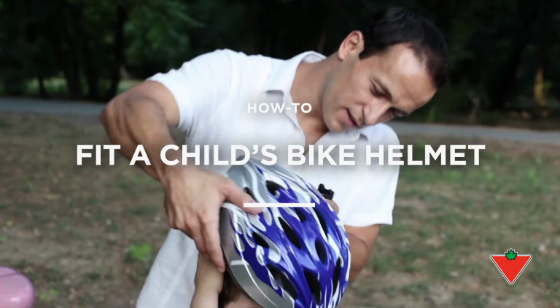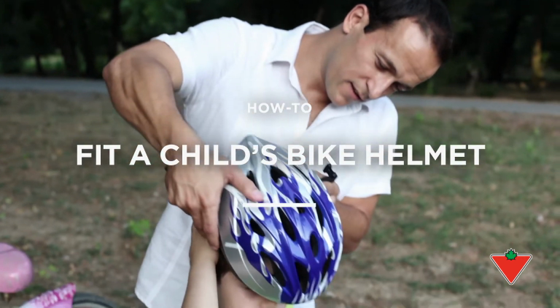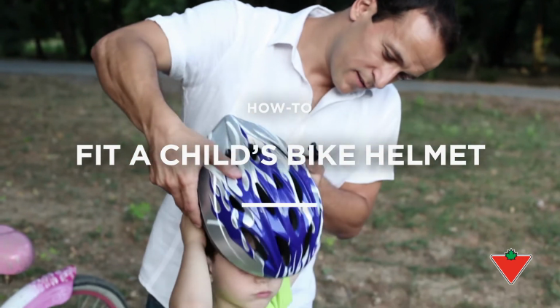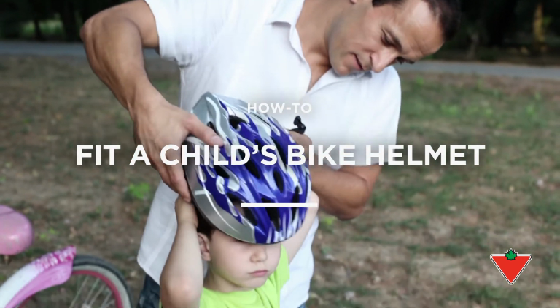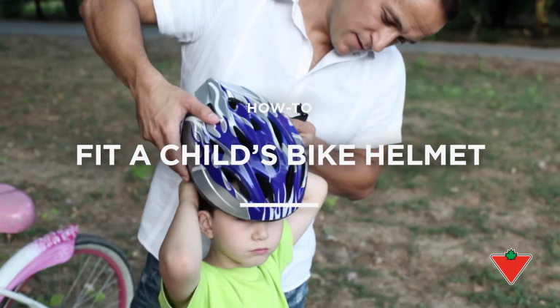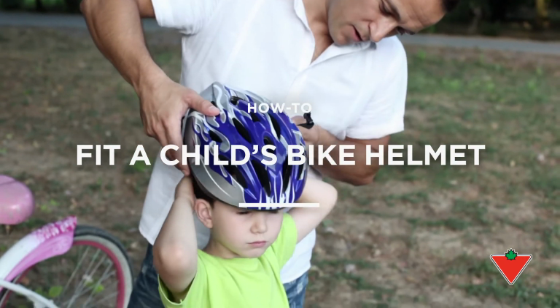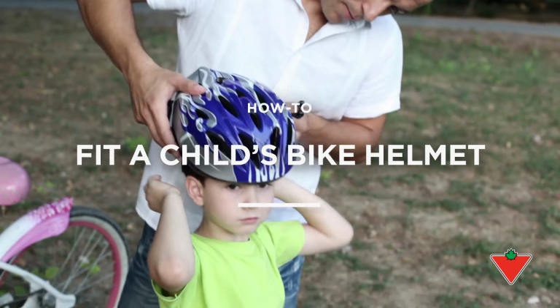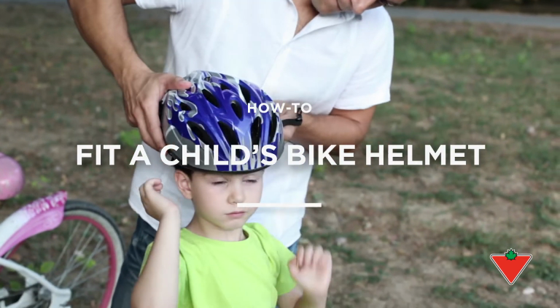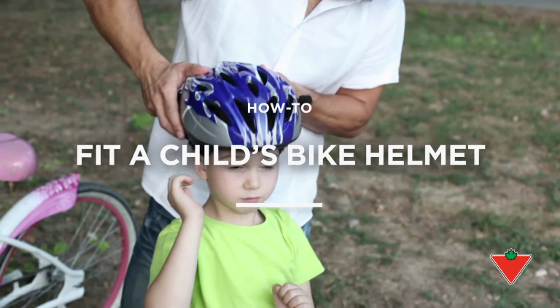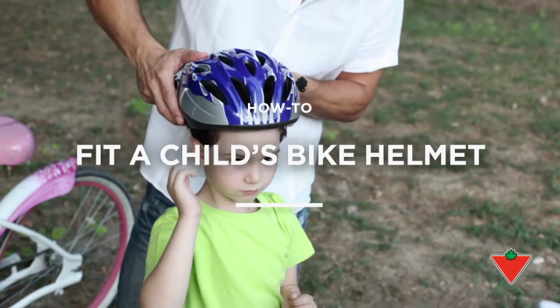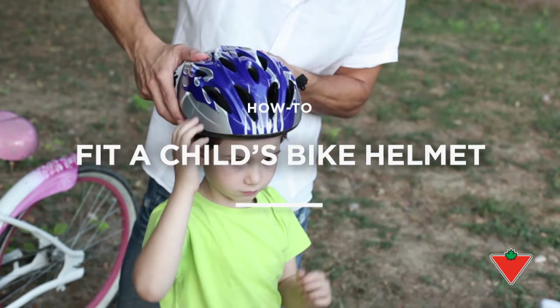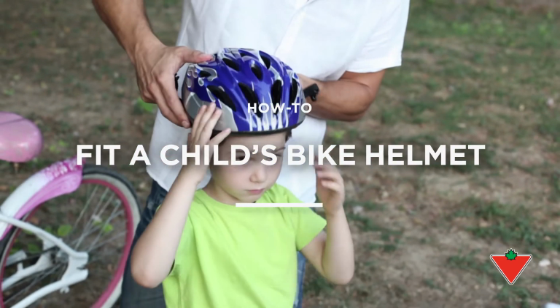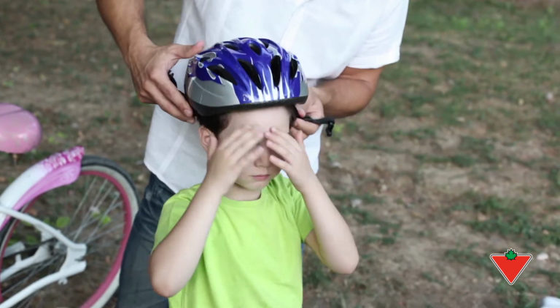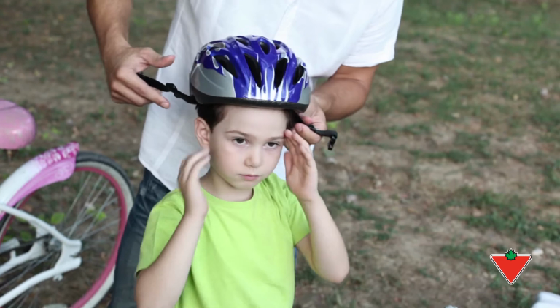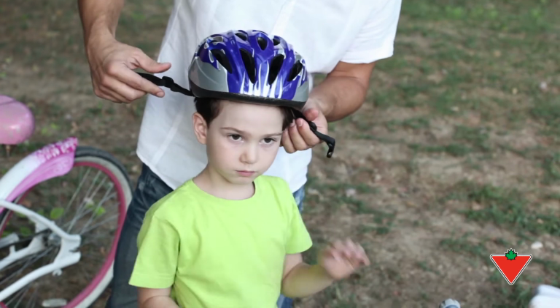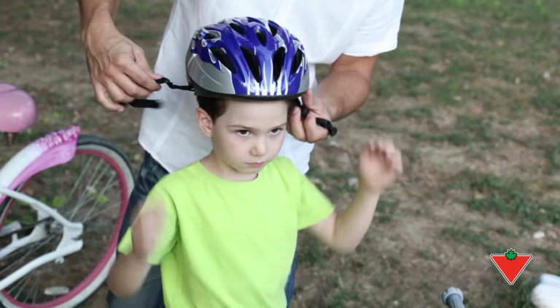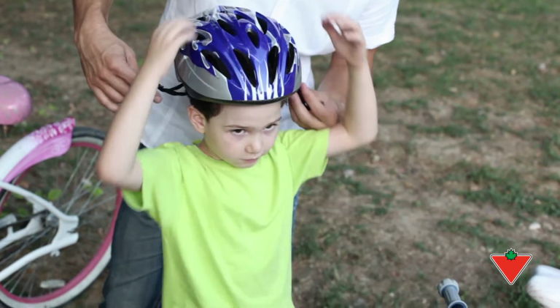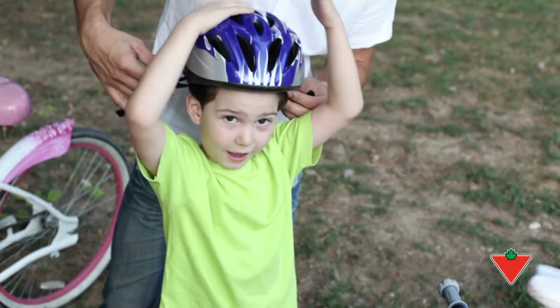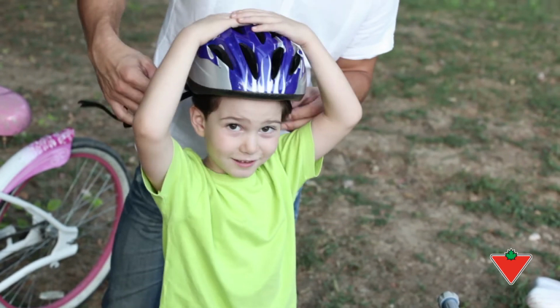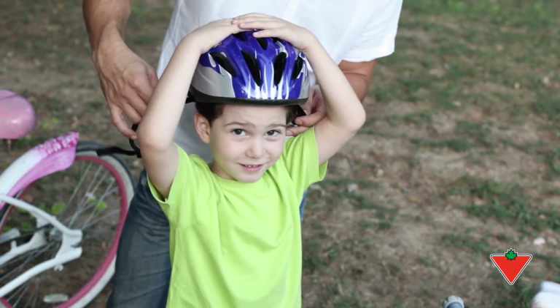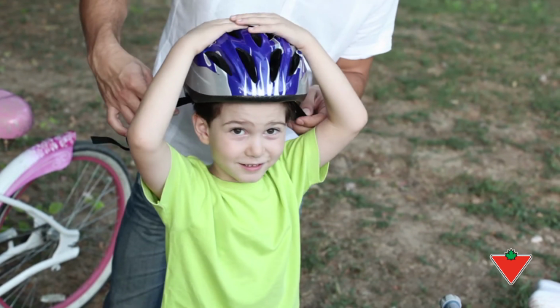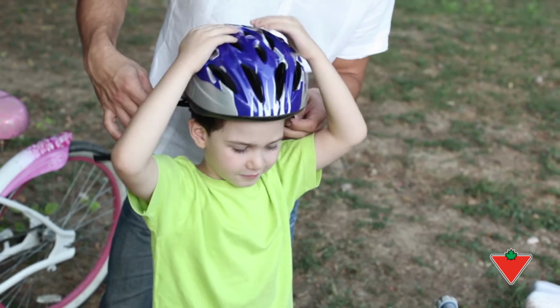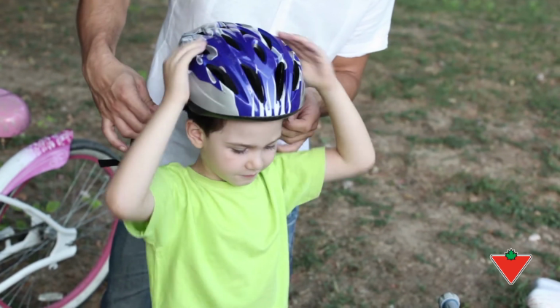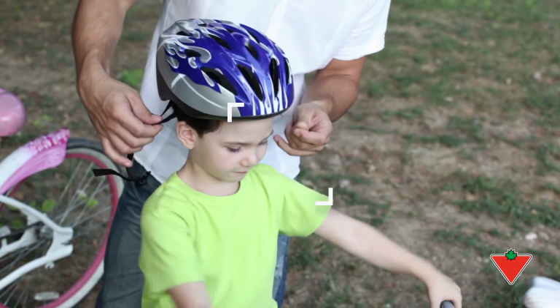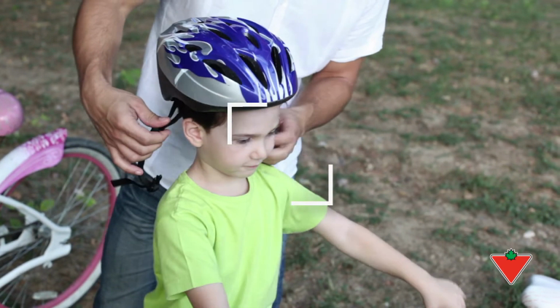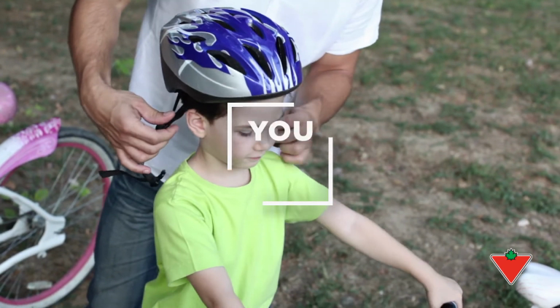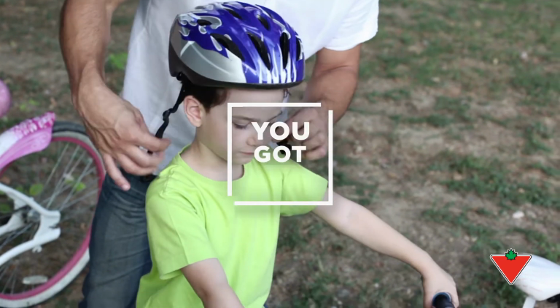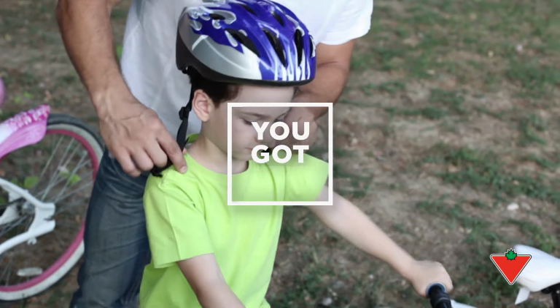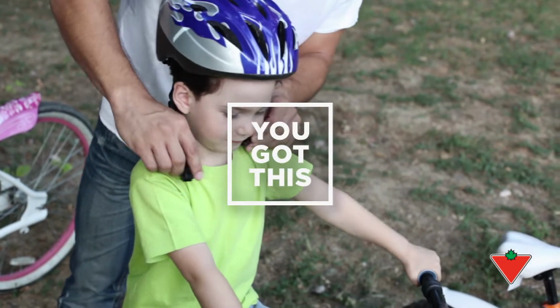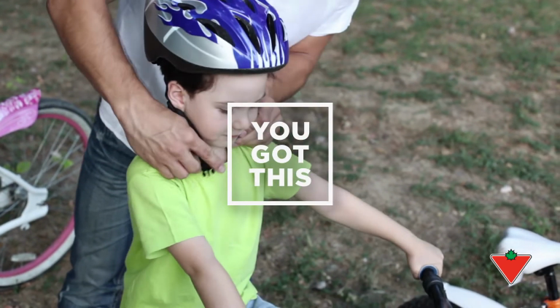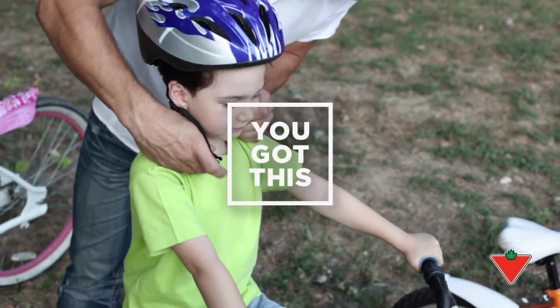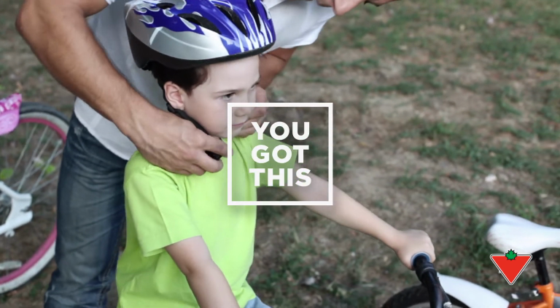Wearing a bike helmet that fits properly is your child's best defense against head injury in case of a bad fall or accident. Don't worry, you got this.